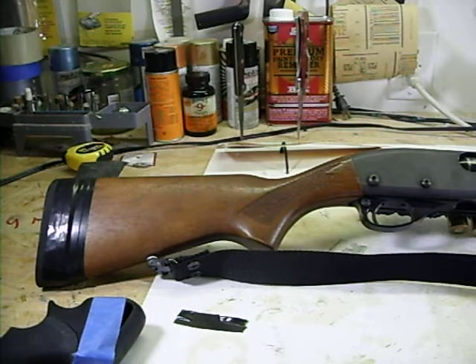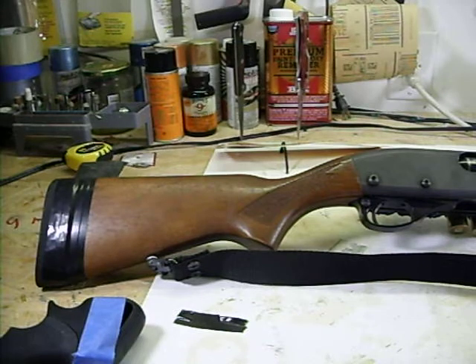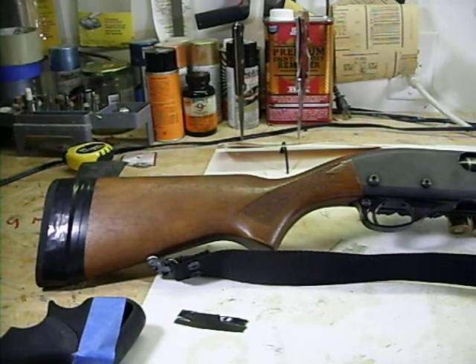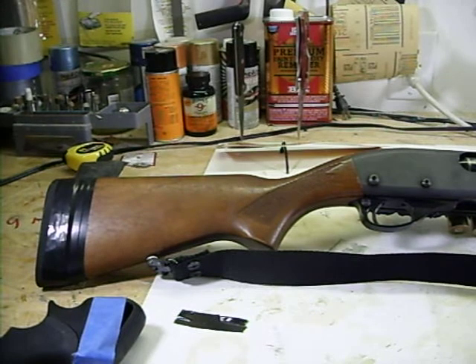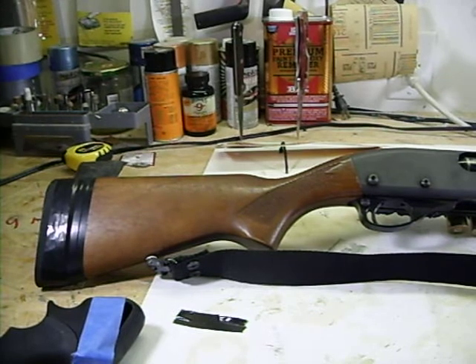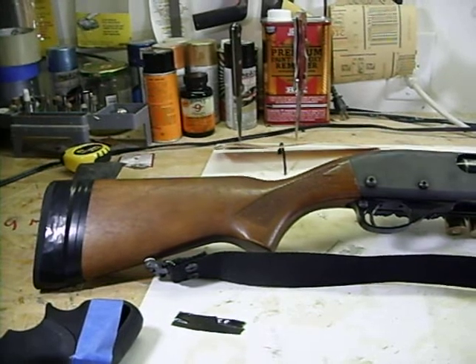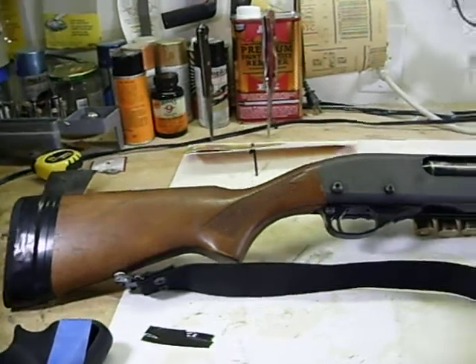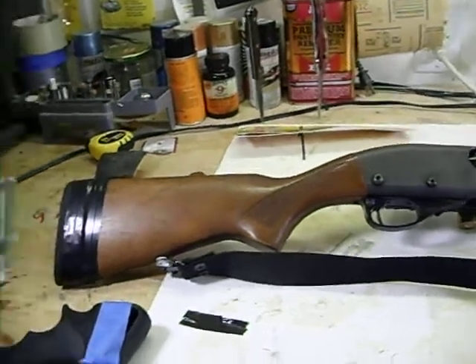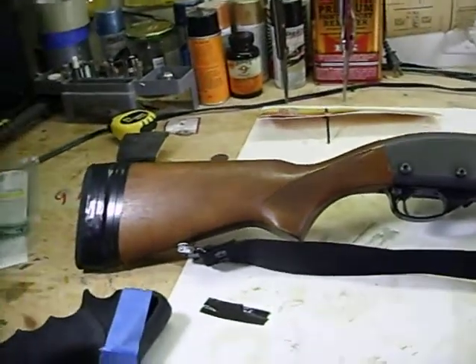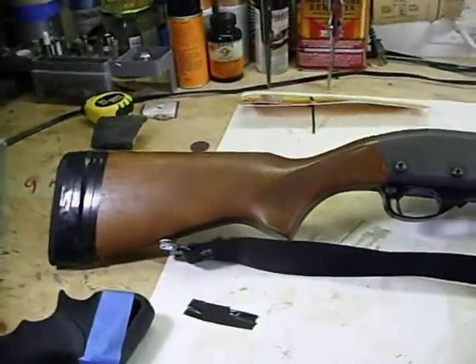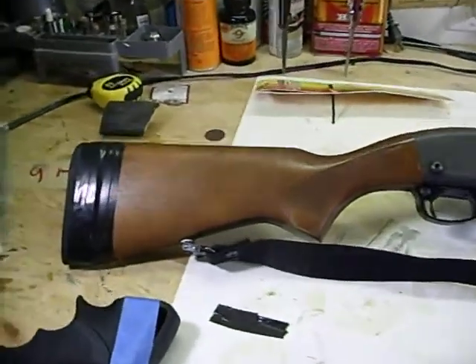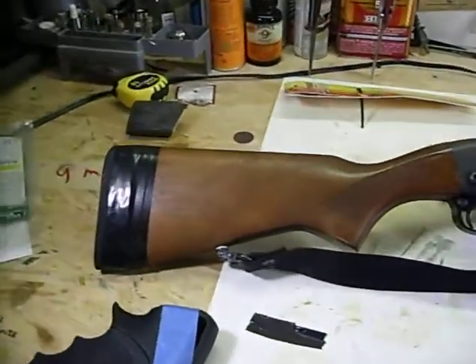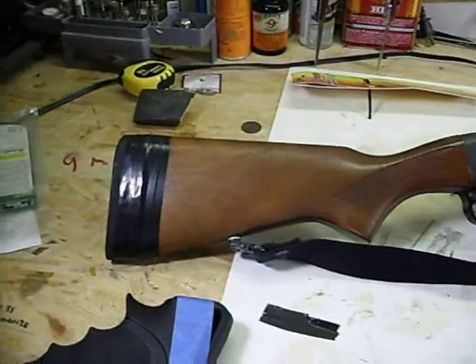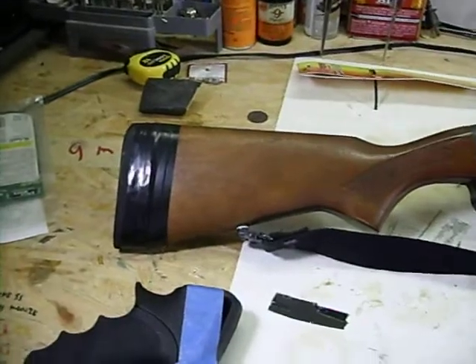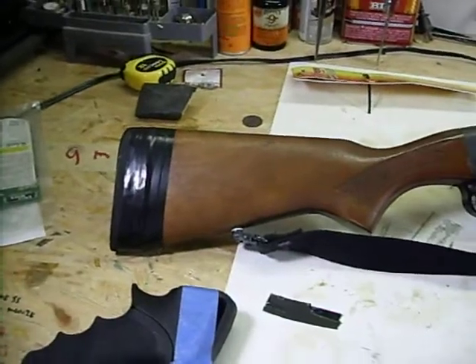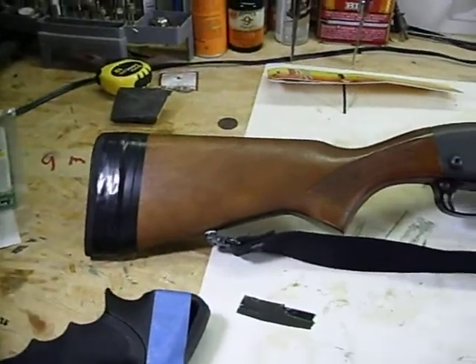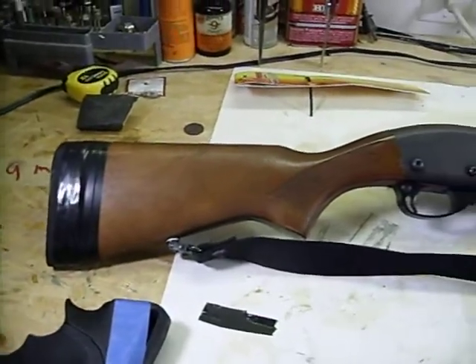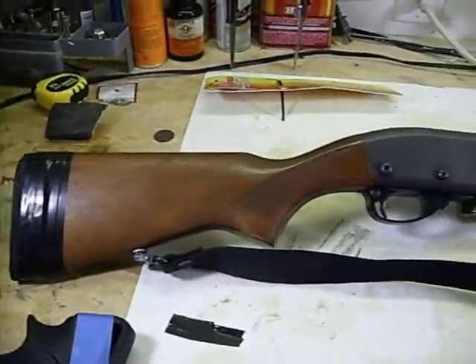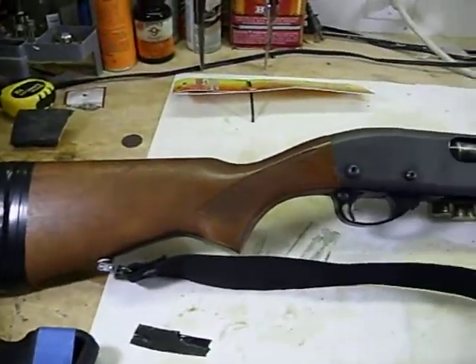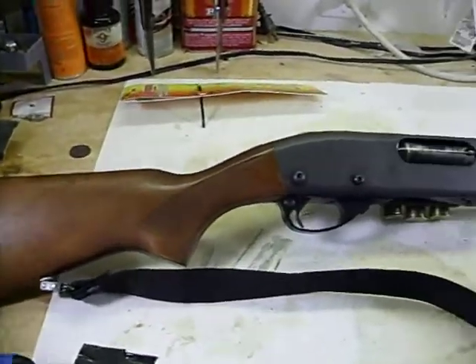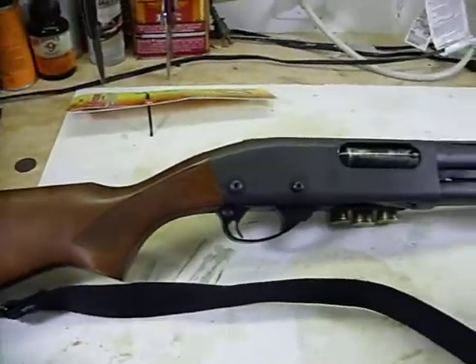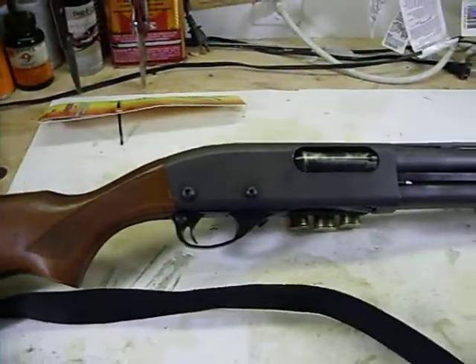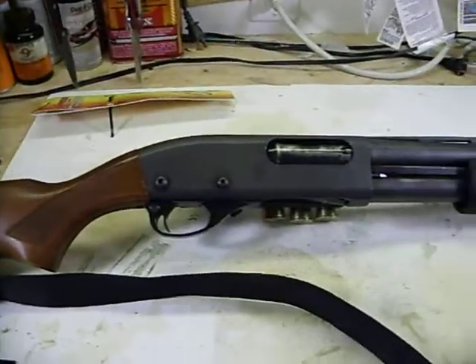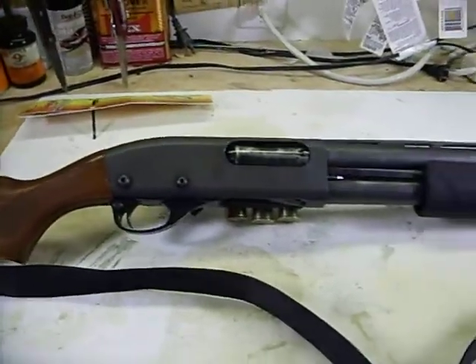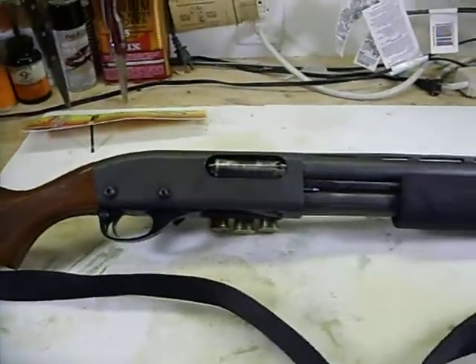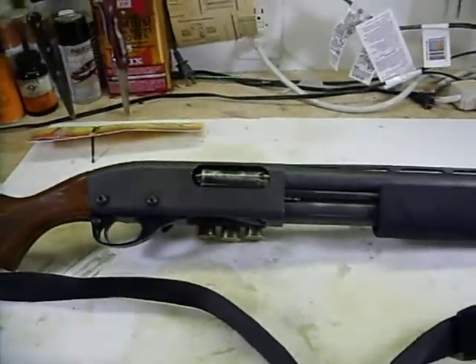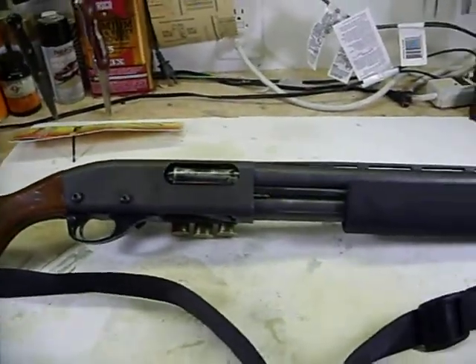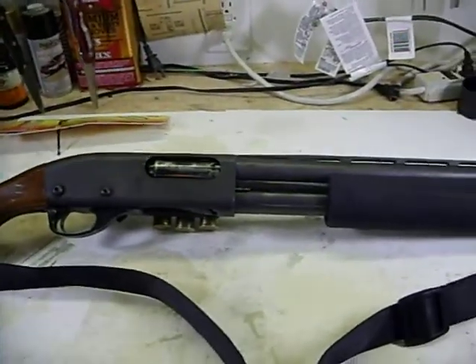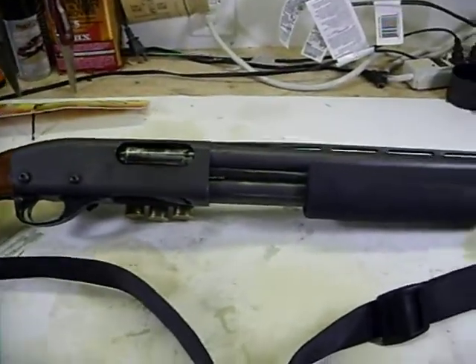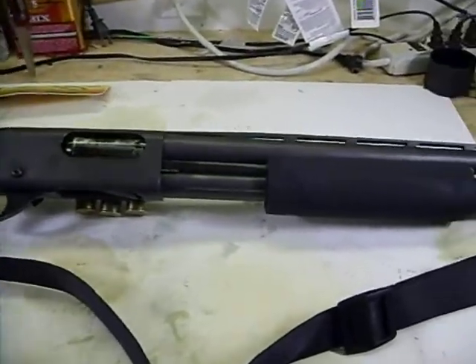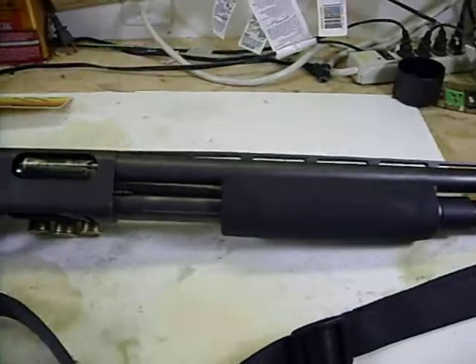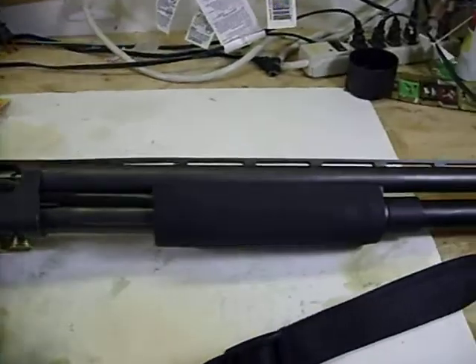What's up guys, how's everybody doing tonight? I just want to make an updated video on the shotgun that I was building. I thought you guys would like to see the final product and how it came out.